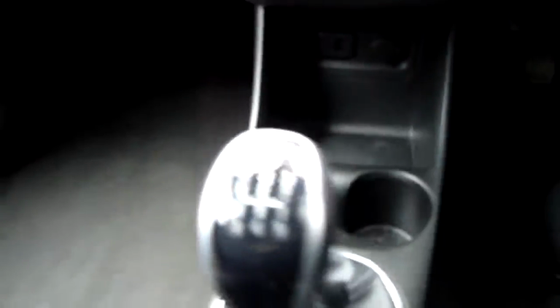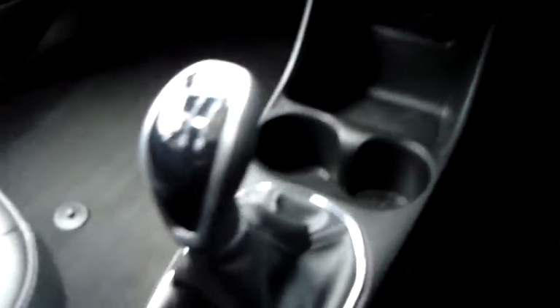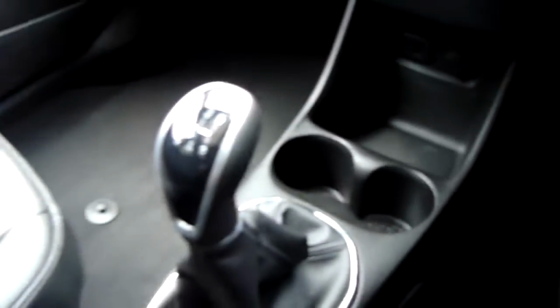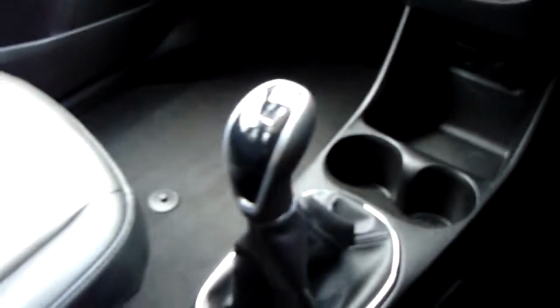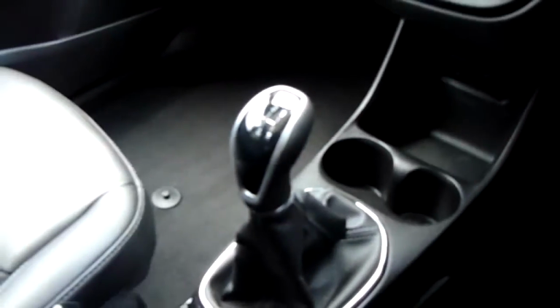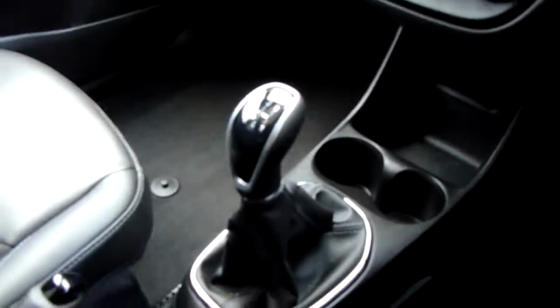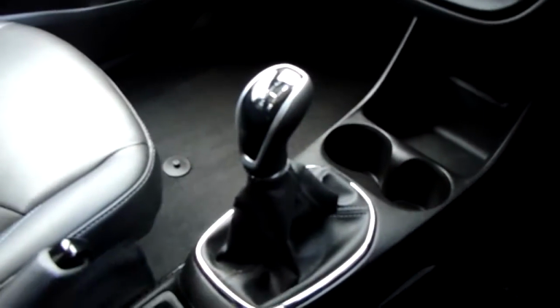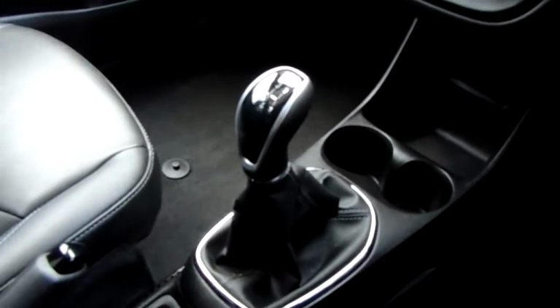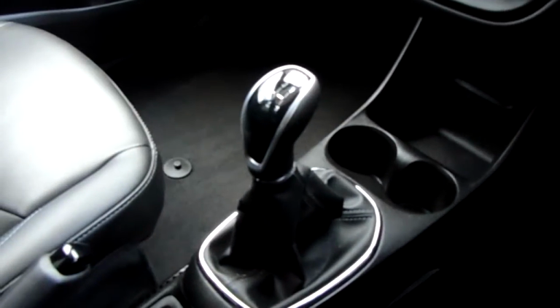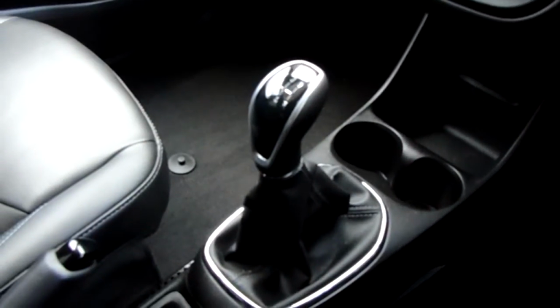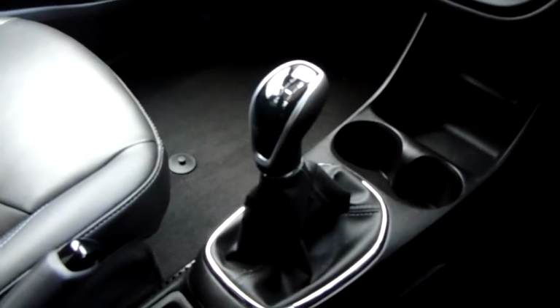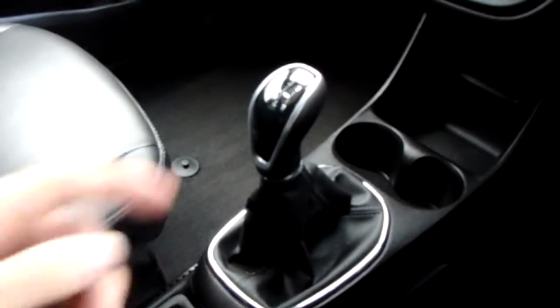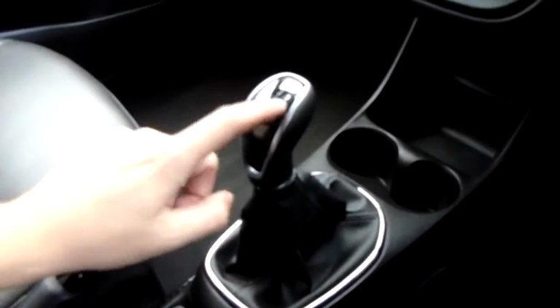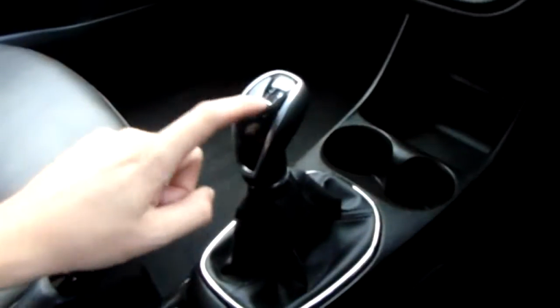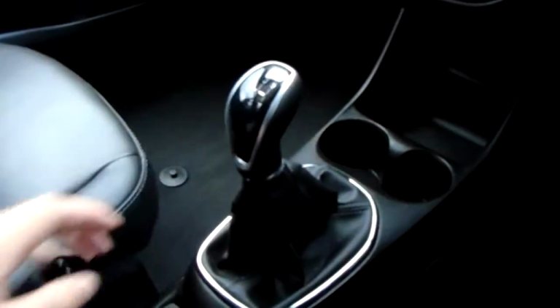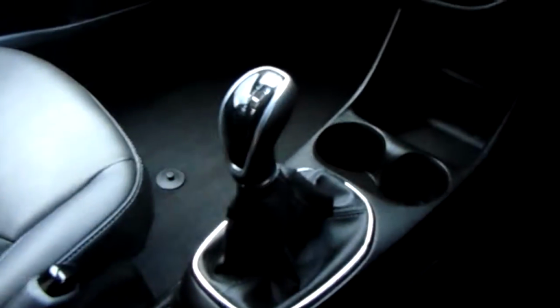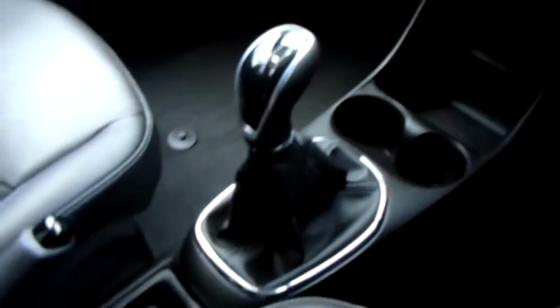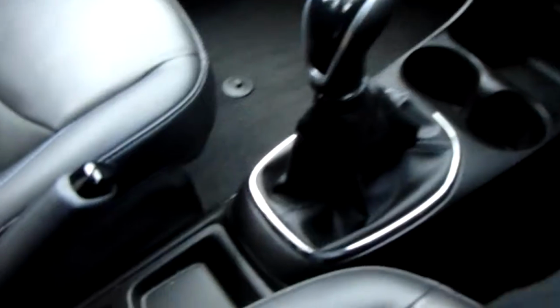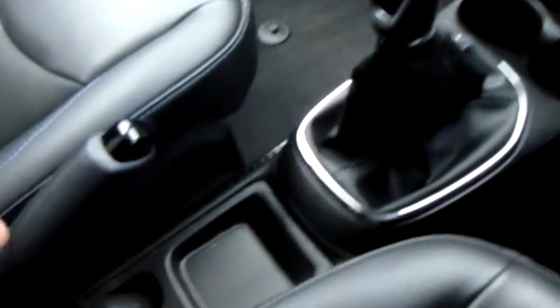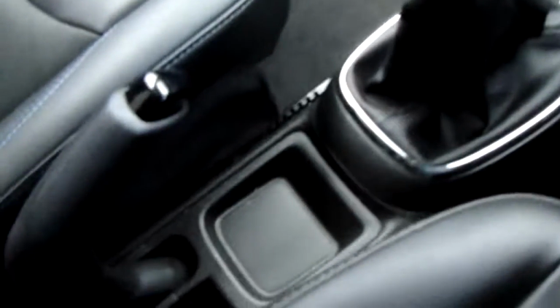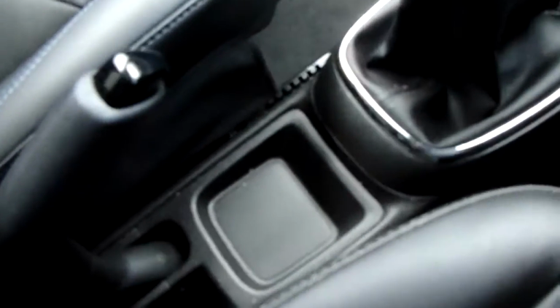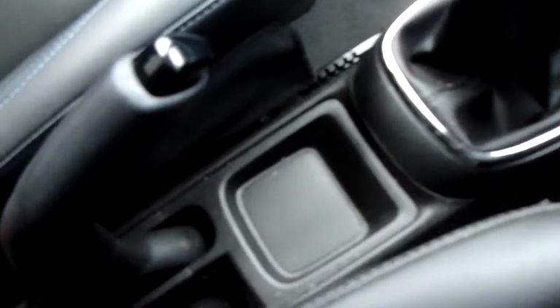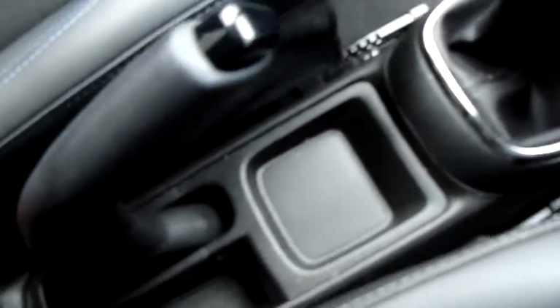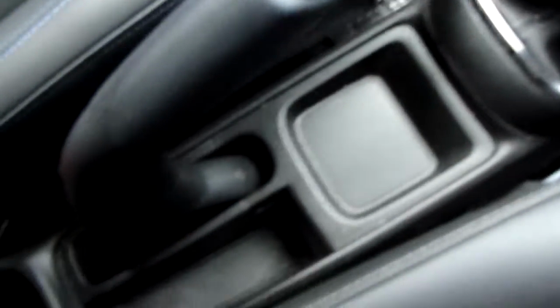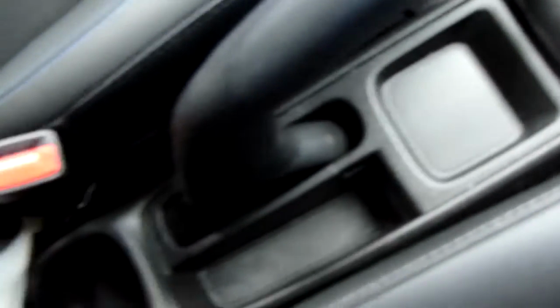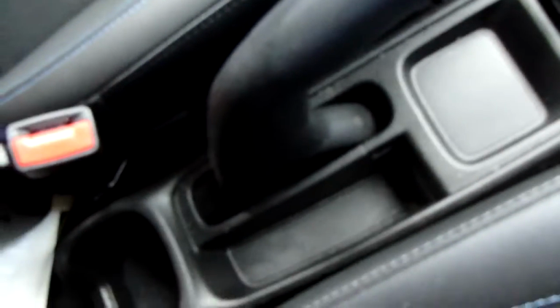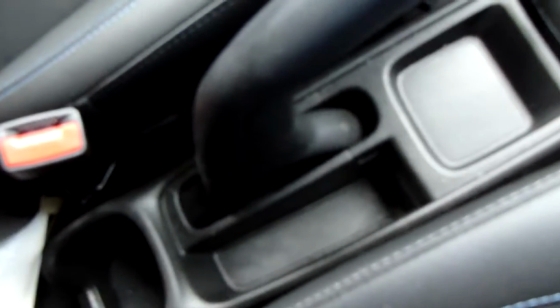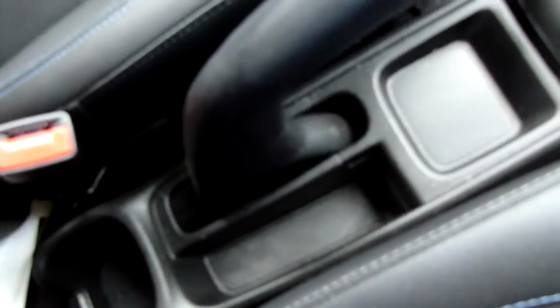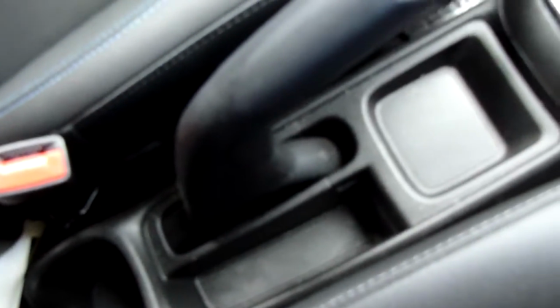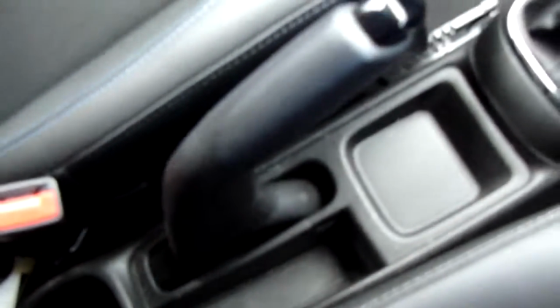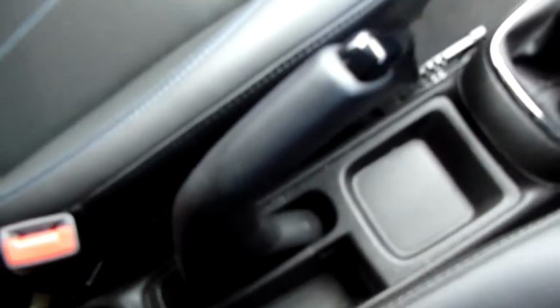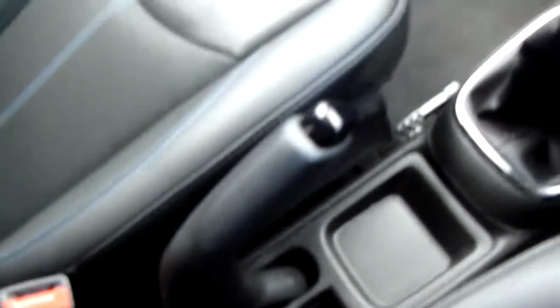The gear stick is really nicely finished down the centre of the vehicle — five speed — and there's more fantastic storage down the centre near the parking brake.